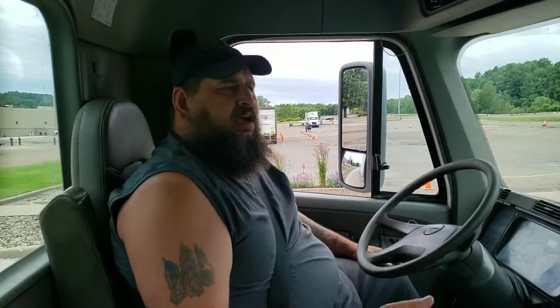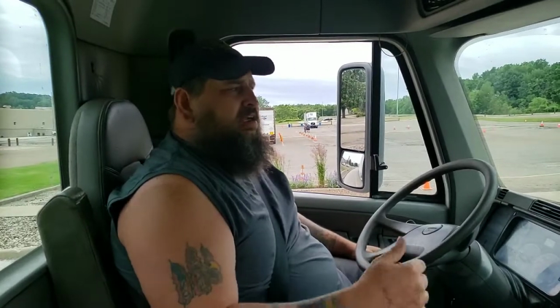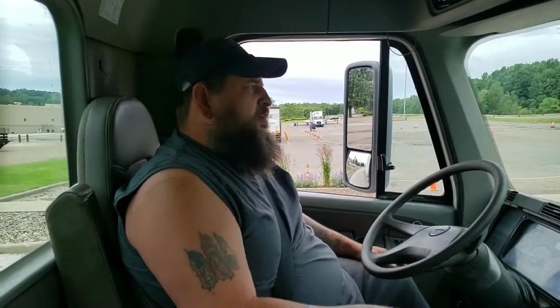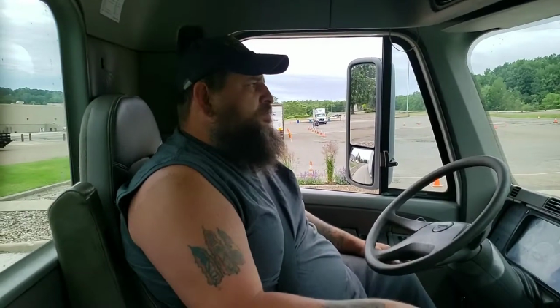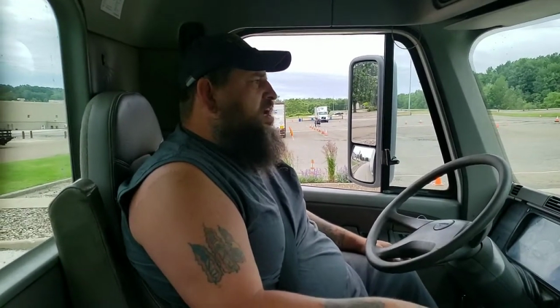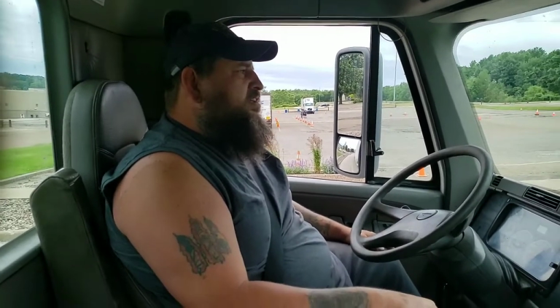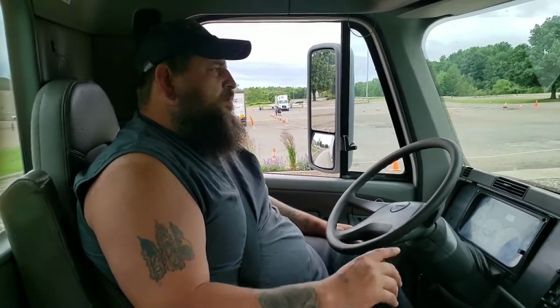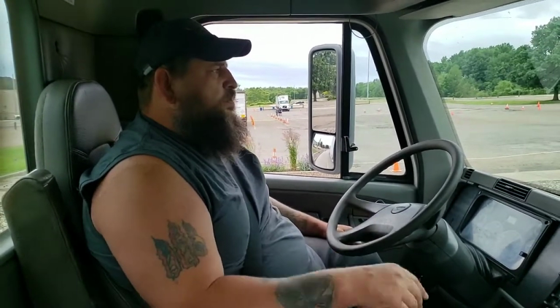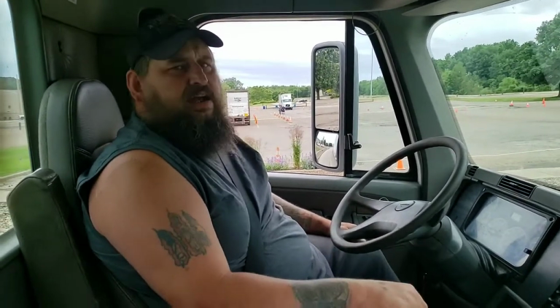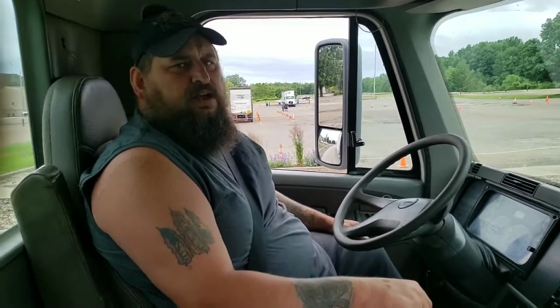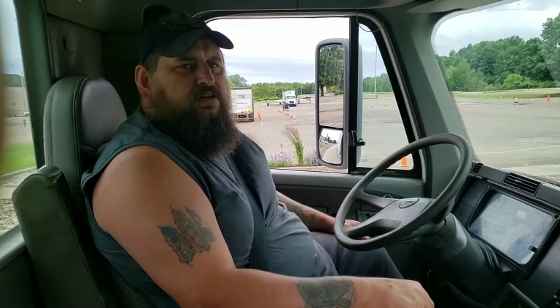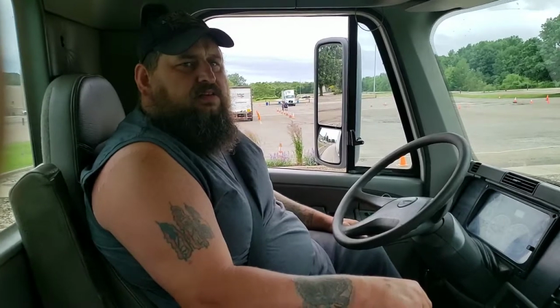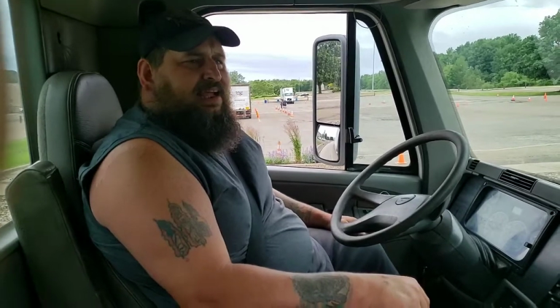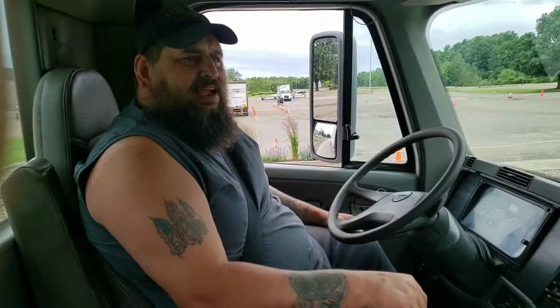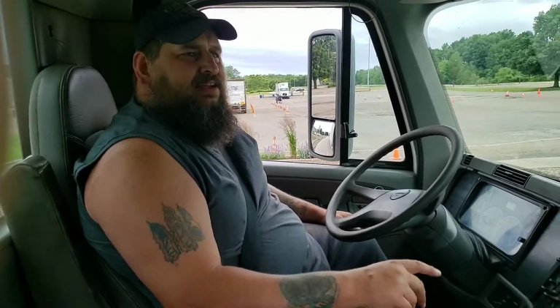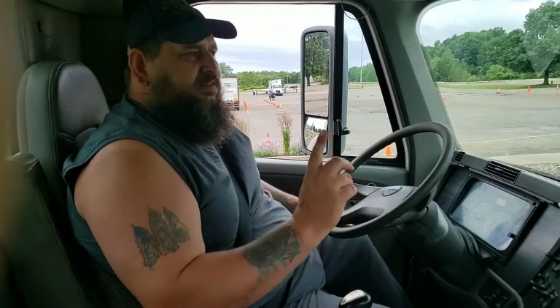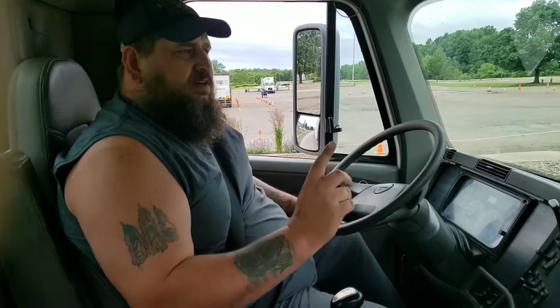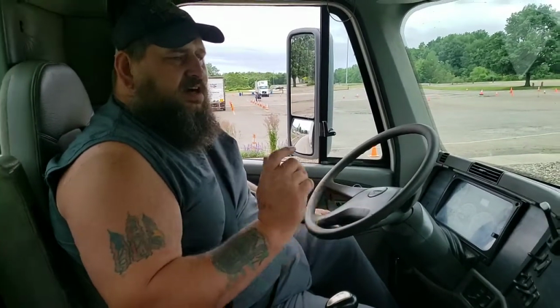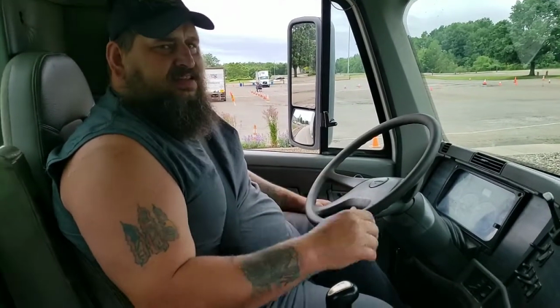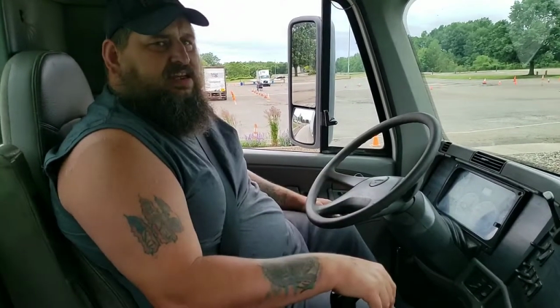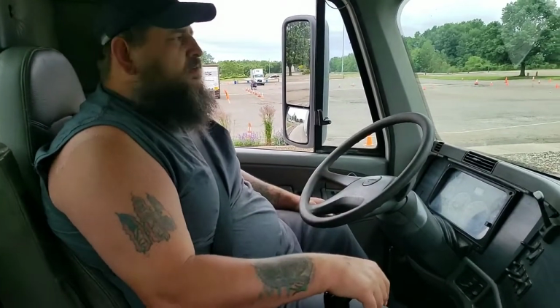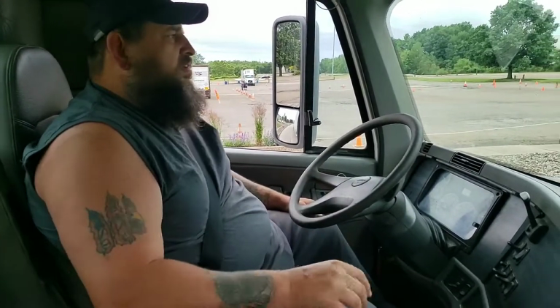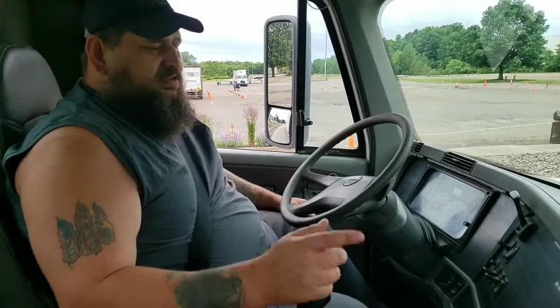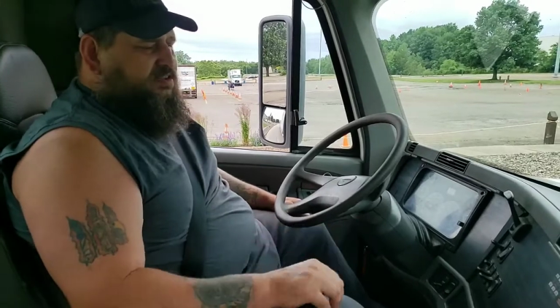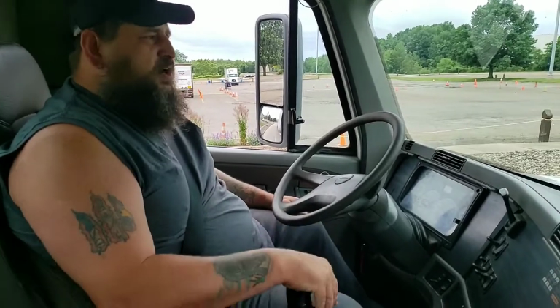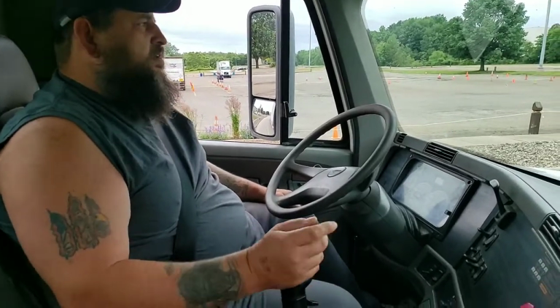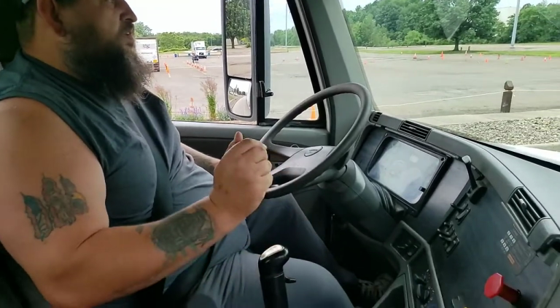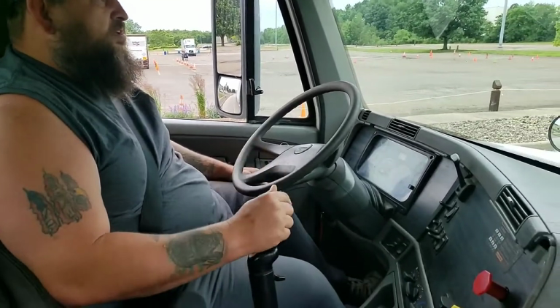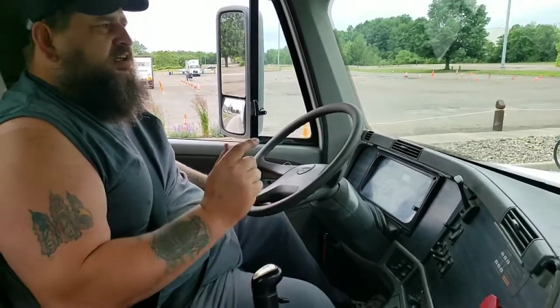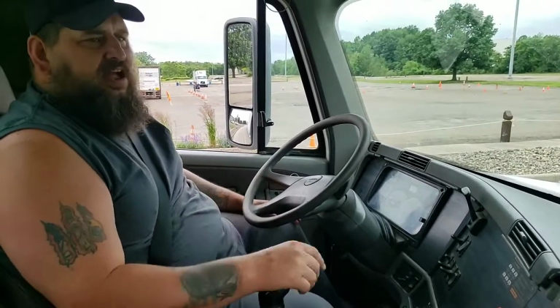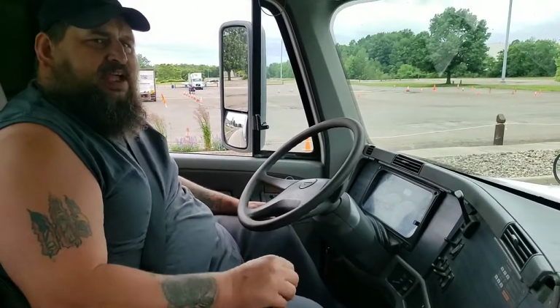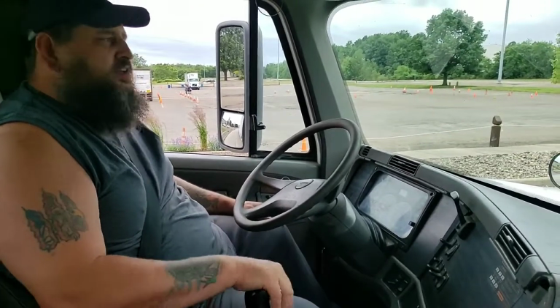Hi, I'm Grizzly with Fortis College. Now we're going to go over how to make our turns in our Class A CDL. This is a 10-speed truck. We're going to go over our double clutch left and right turns.